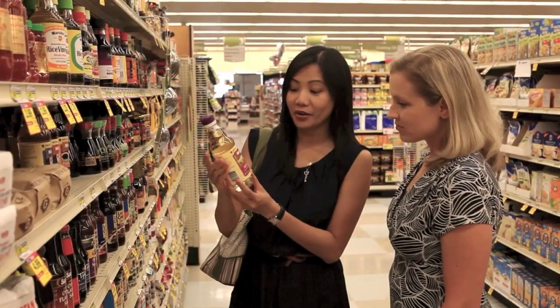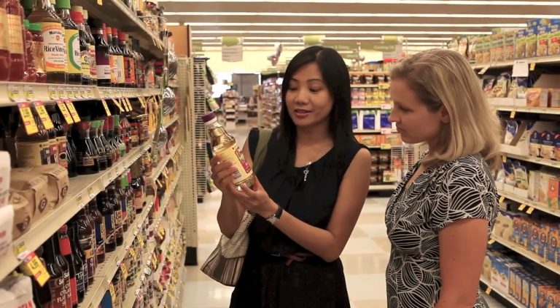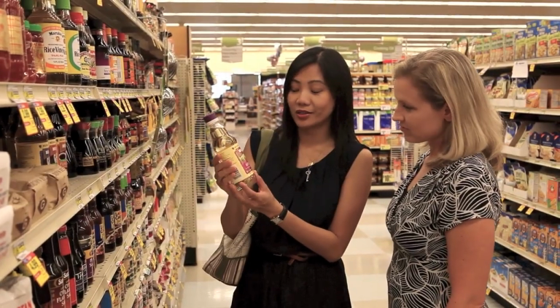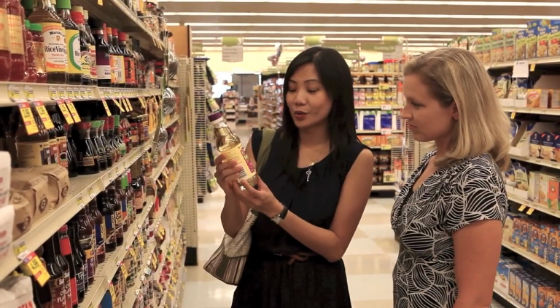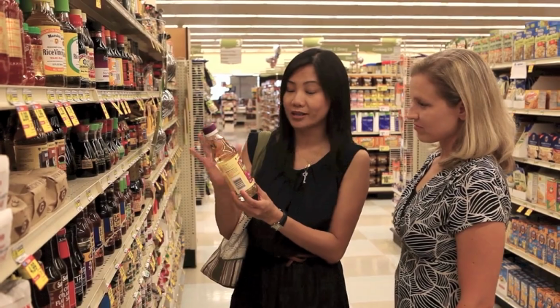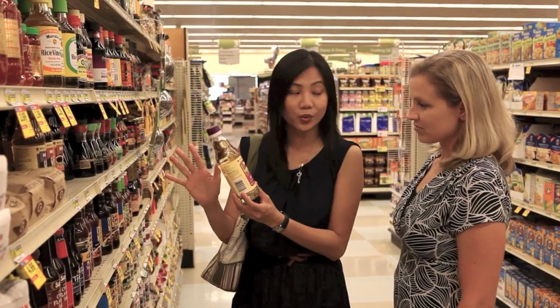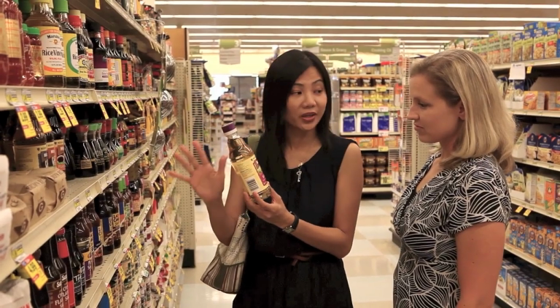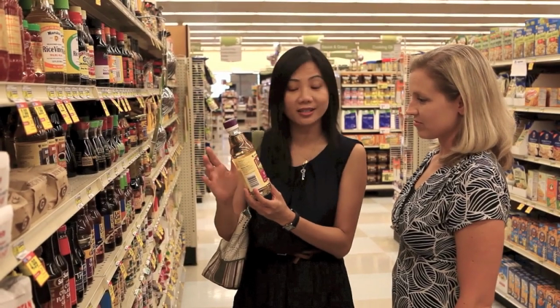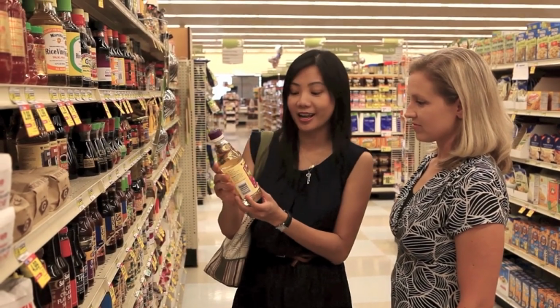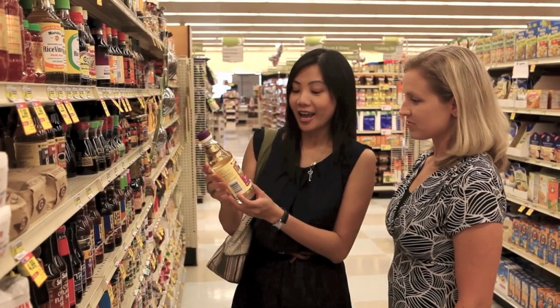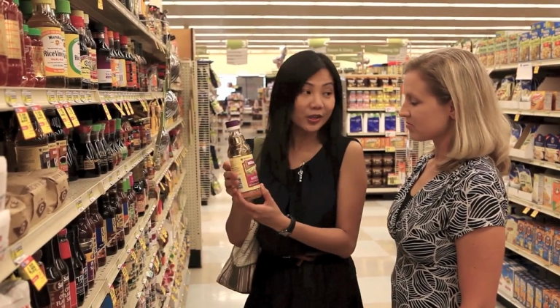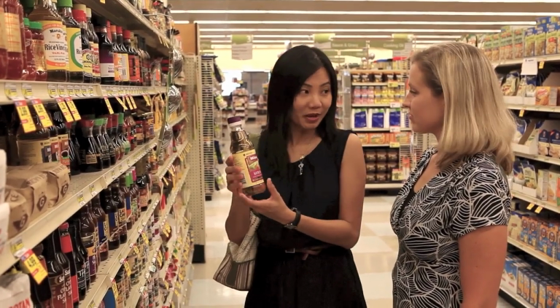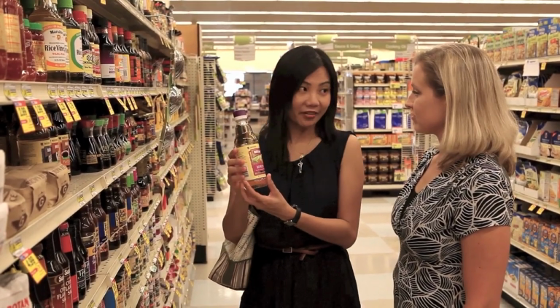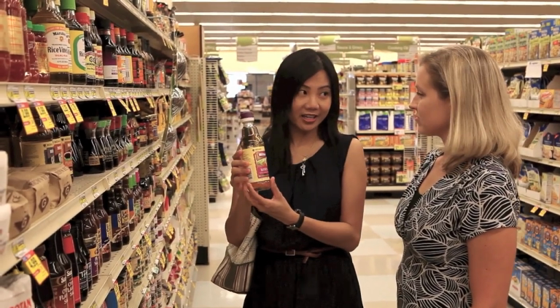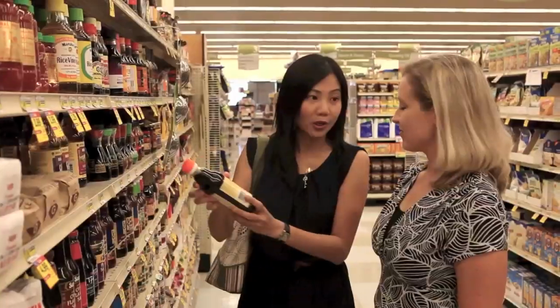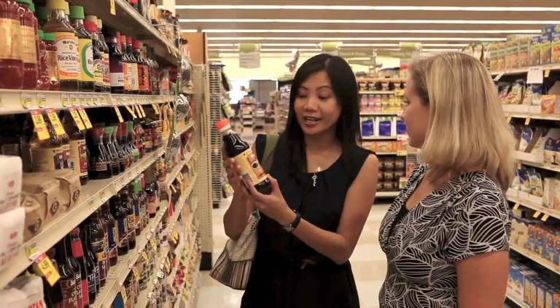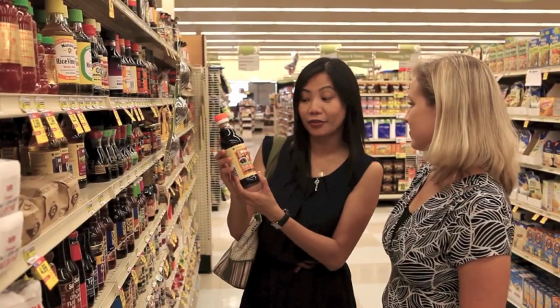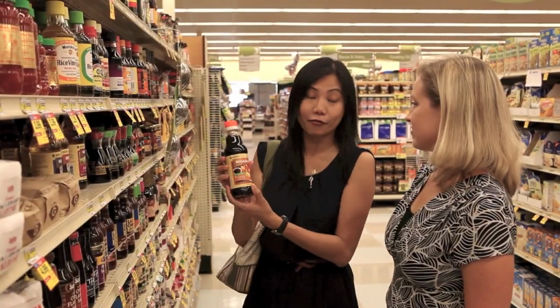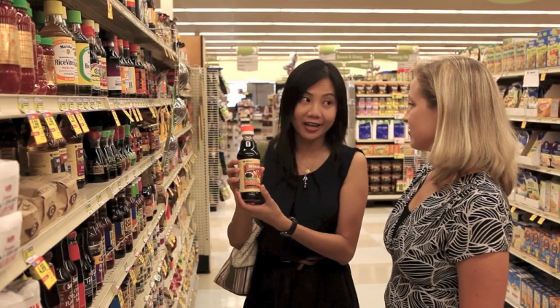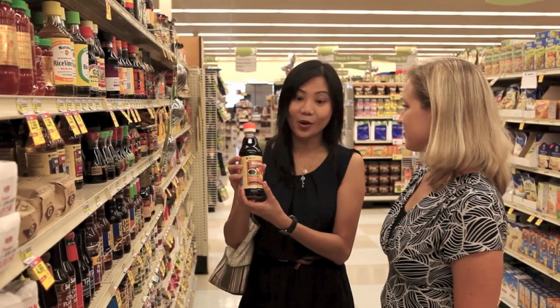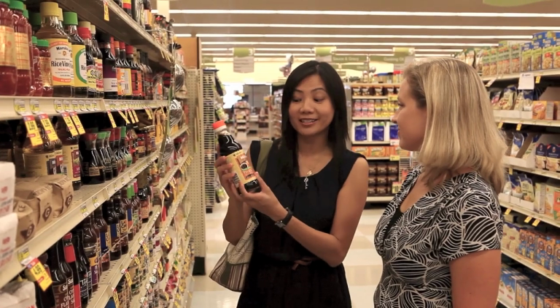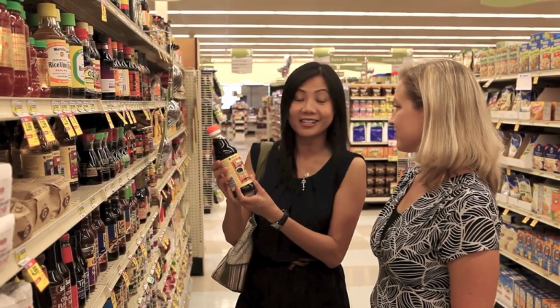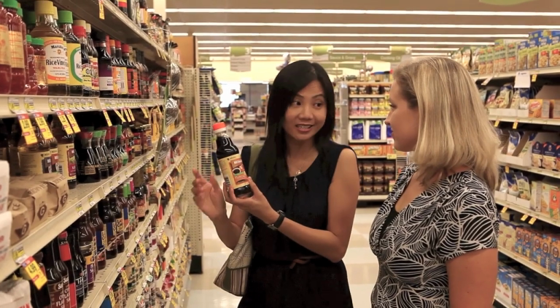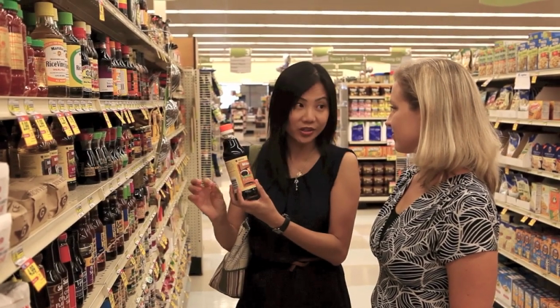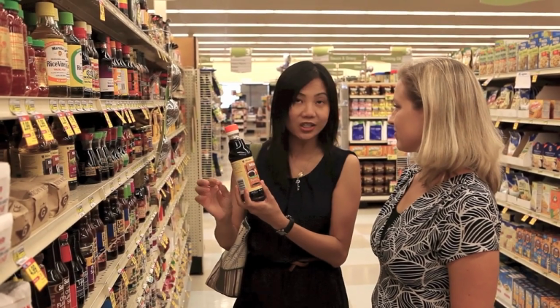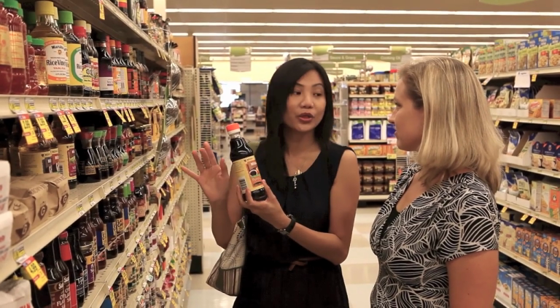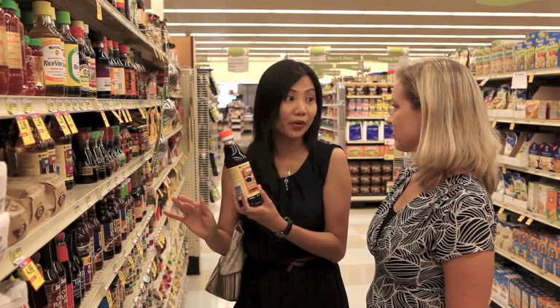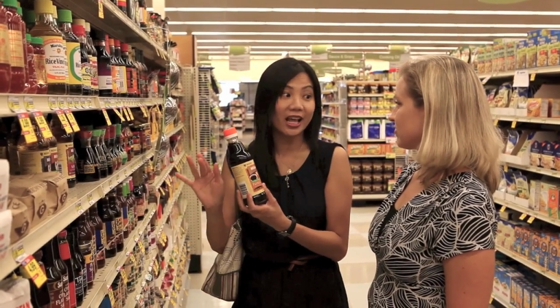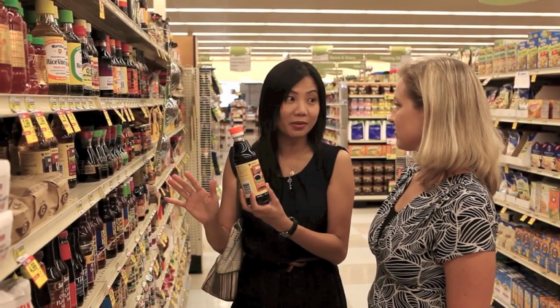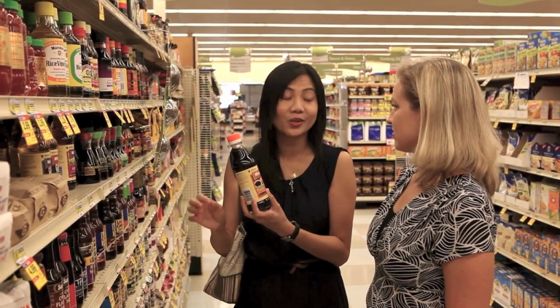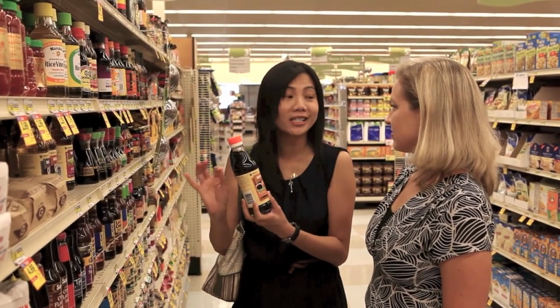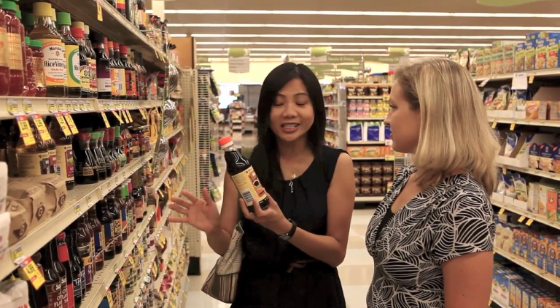The mirin is so sweet — it's like a sweet cooking seasoning and I use it to make my teriyaki. Ponzu is another favorite of mine. Basically it's seasoned soy sauce with orange and lemon, so it's really citrusy.